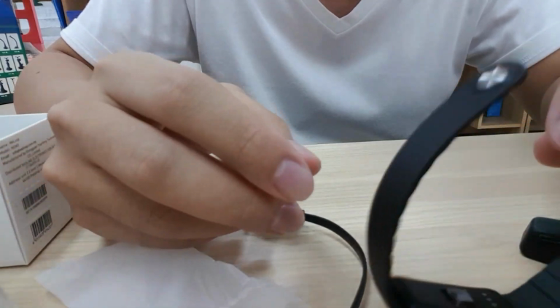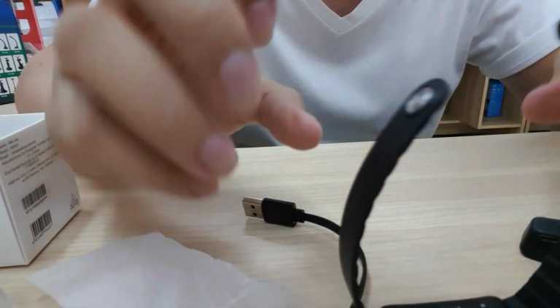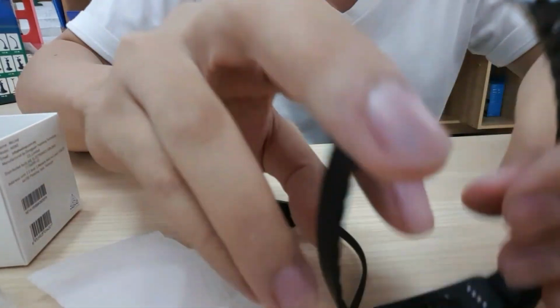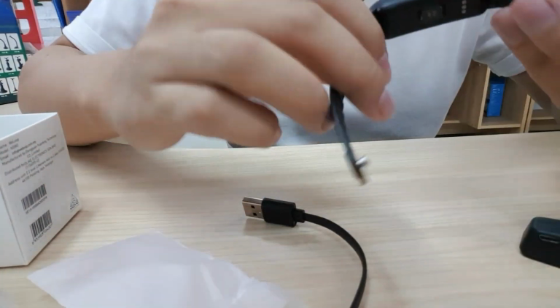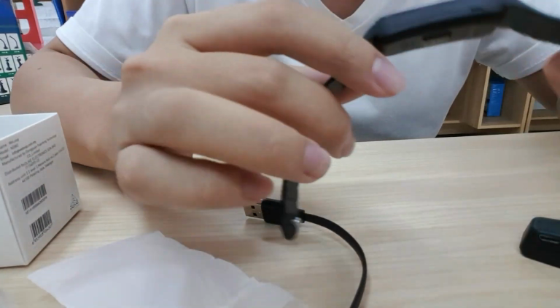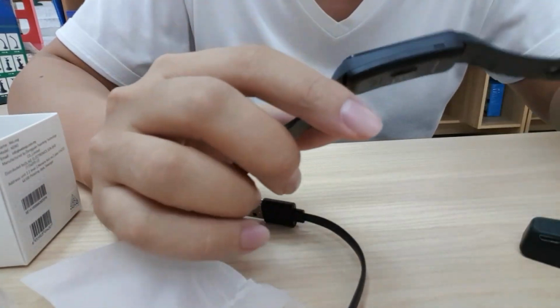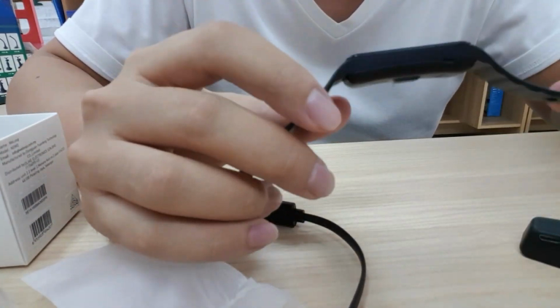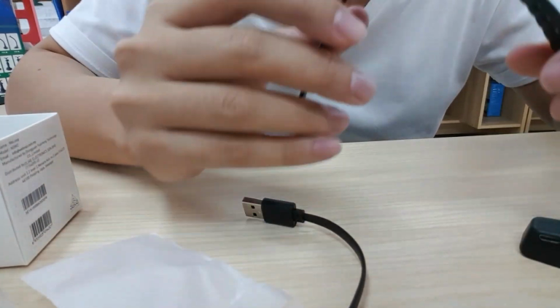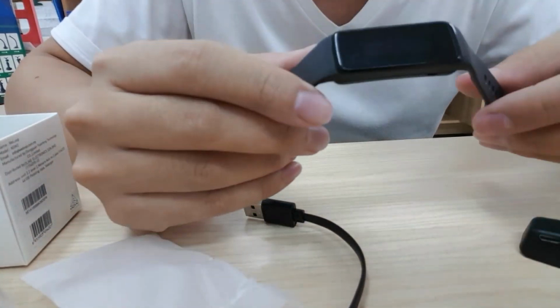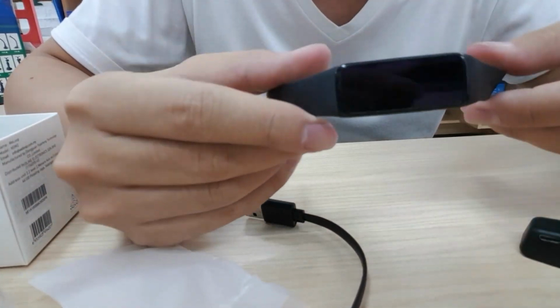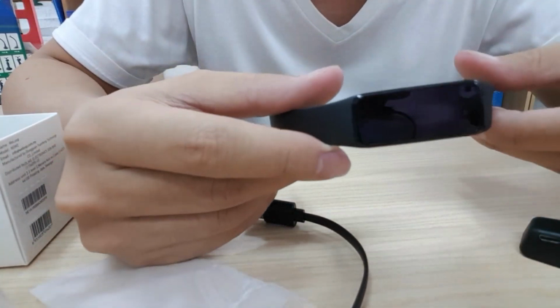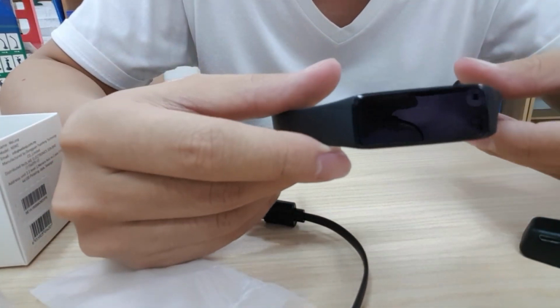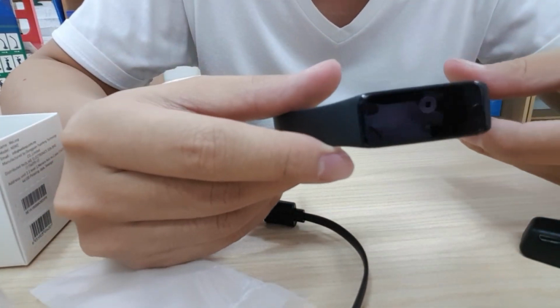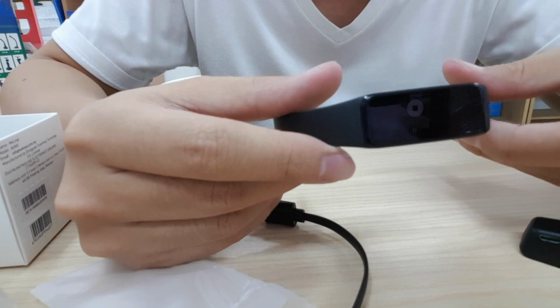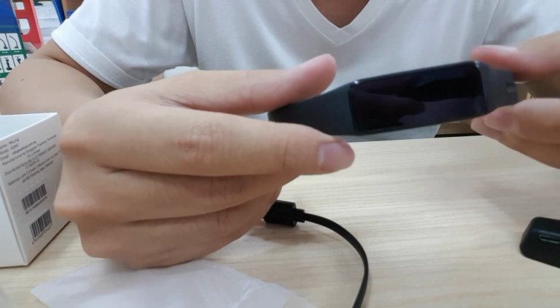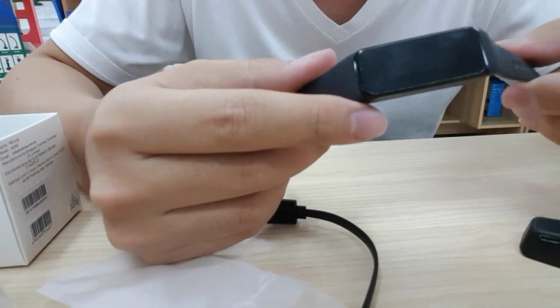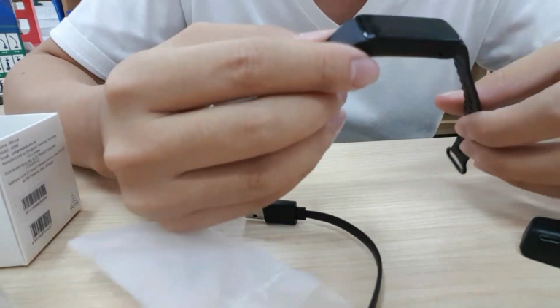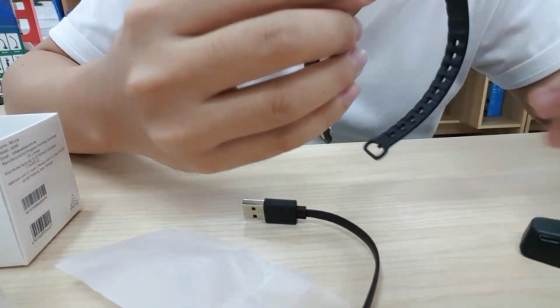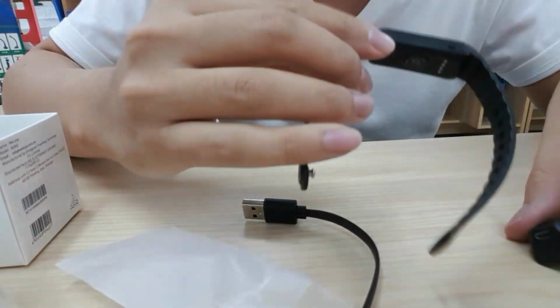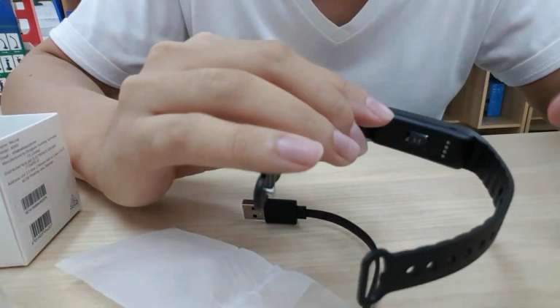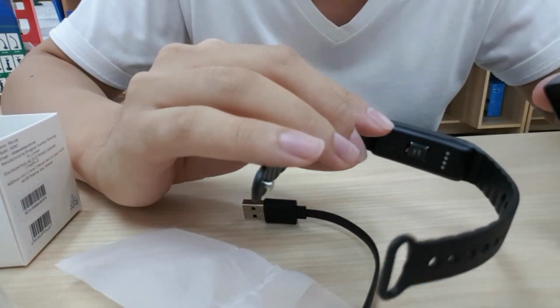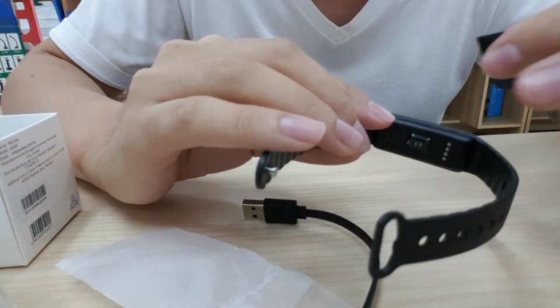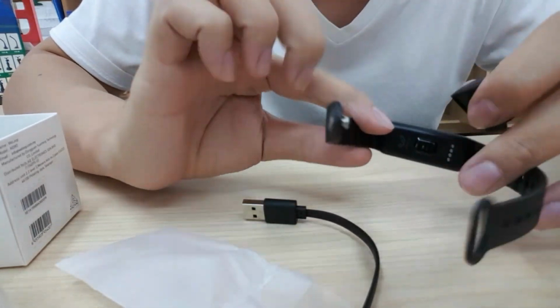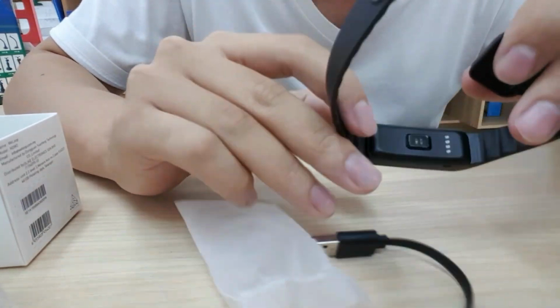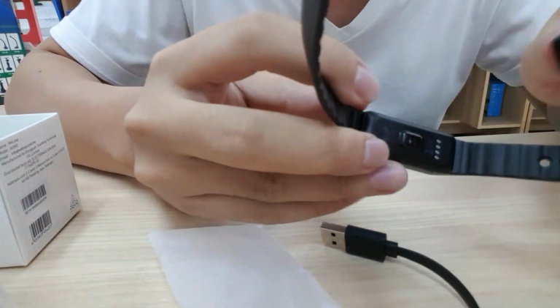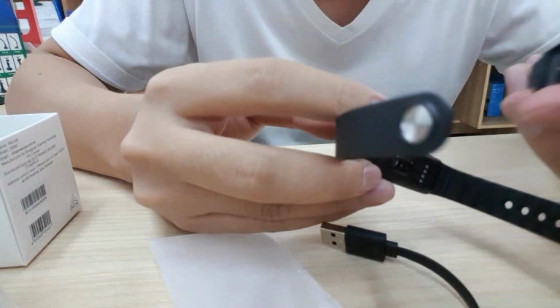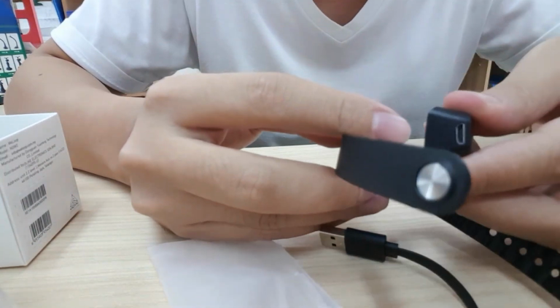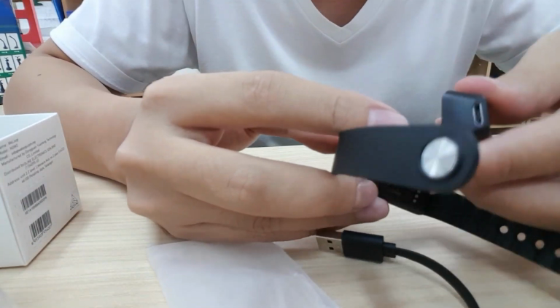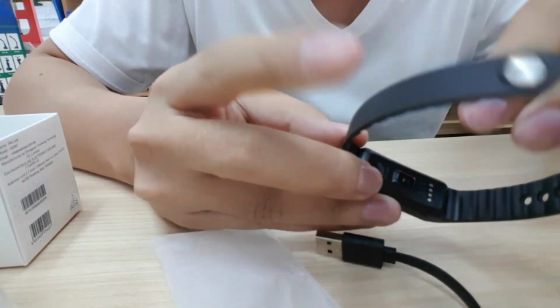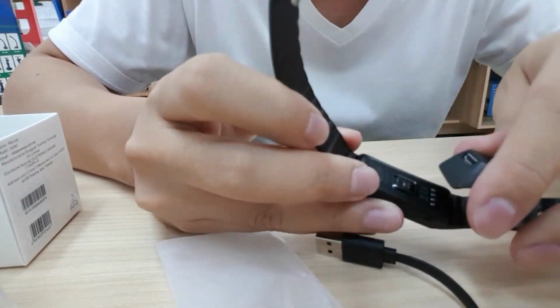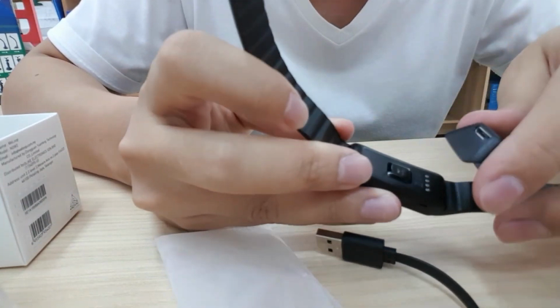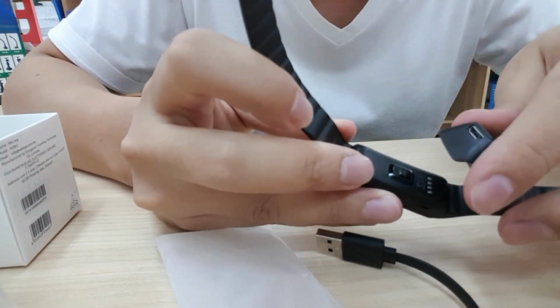First, if you want to switch on this smart band, we should slot in this cover on the back side.